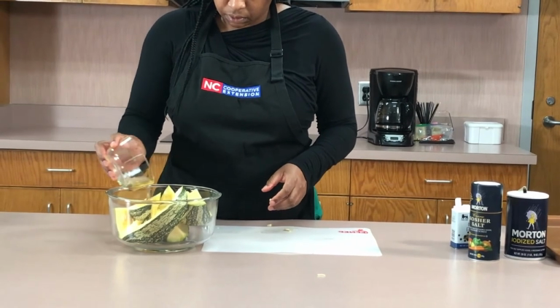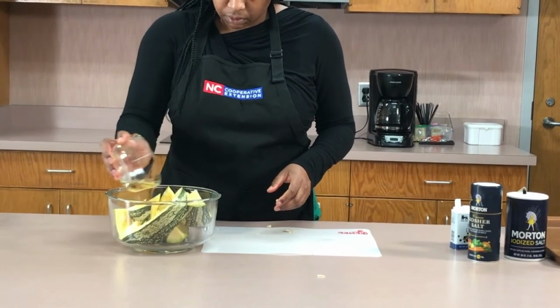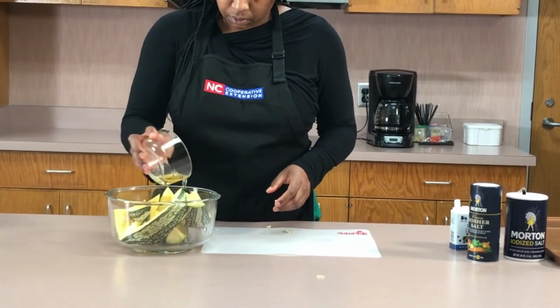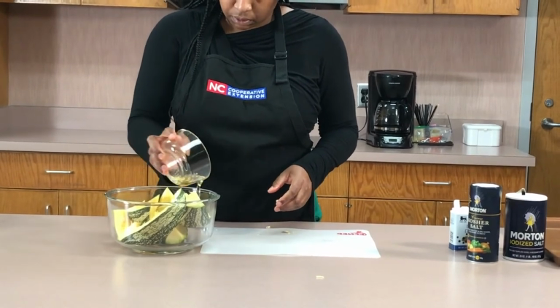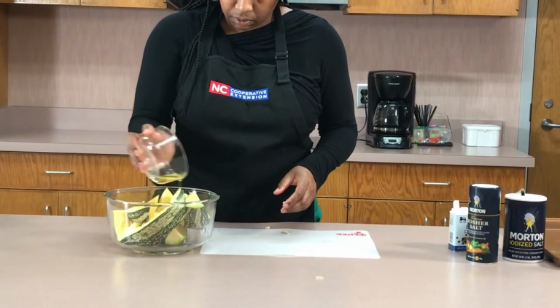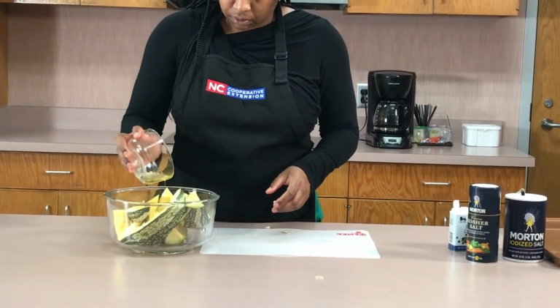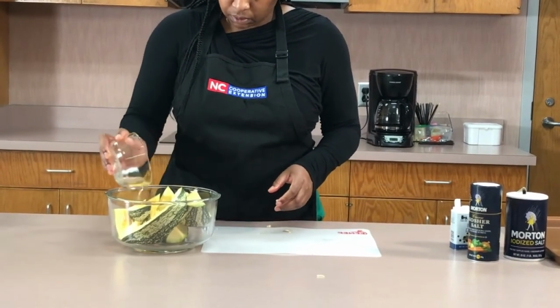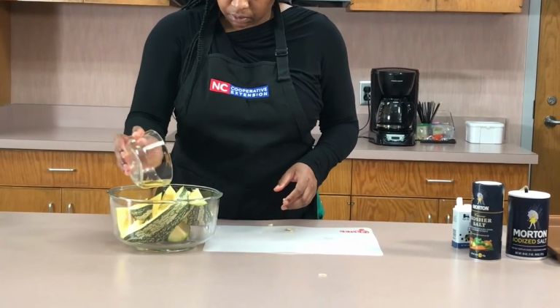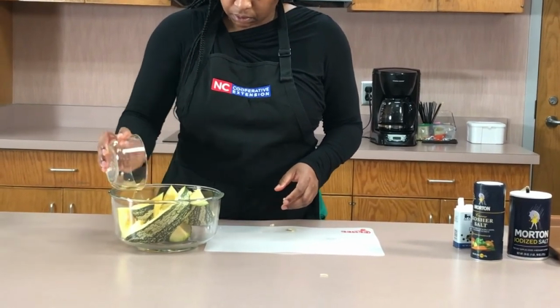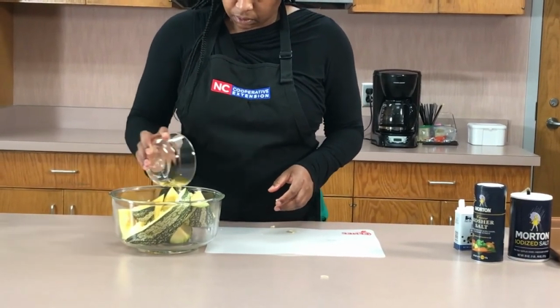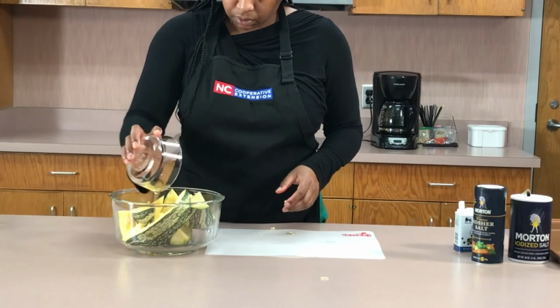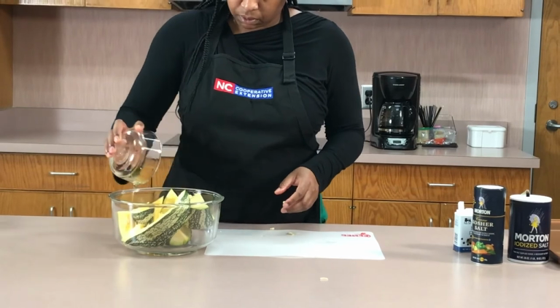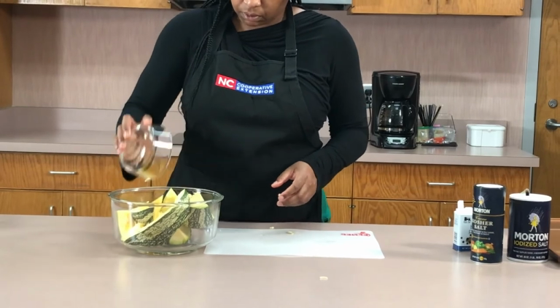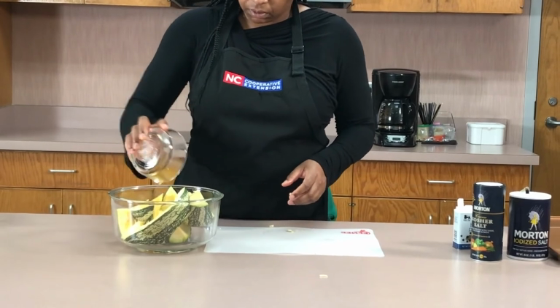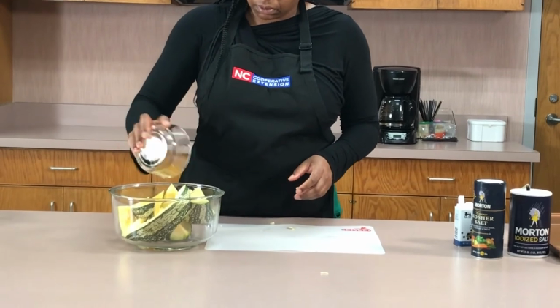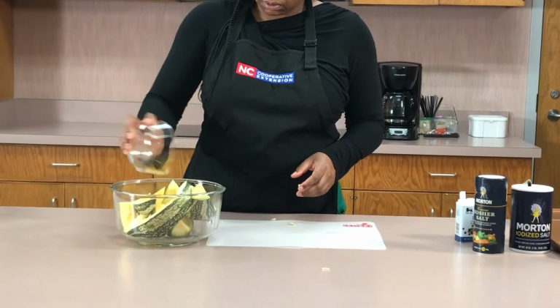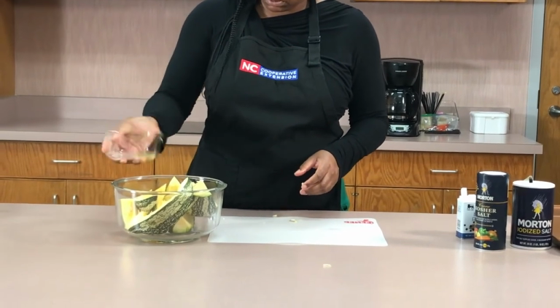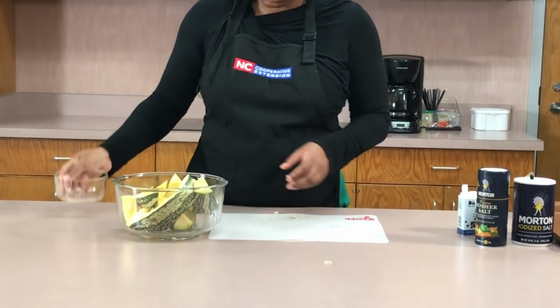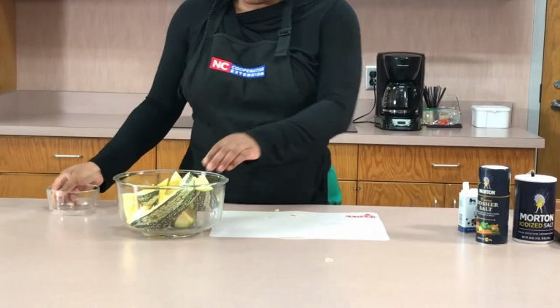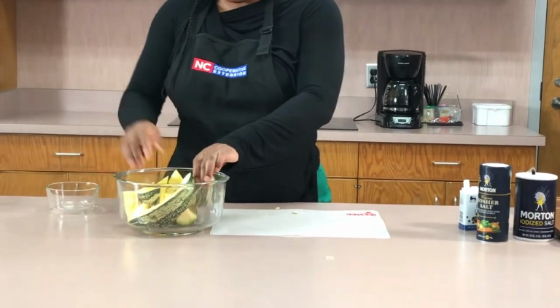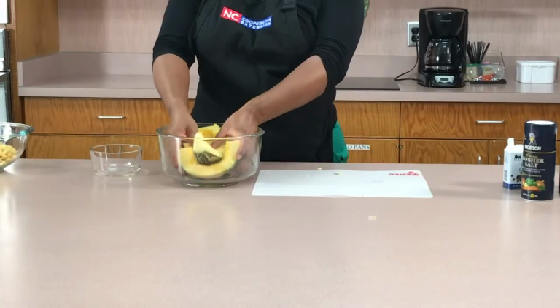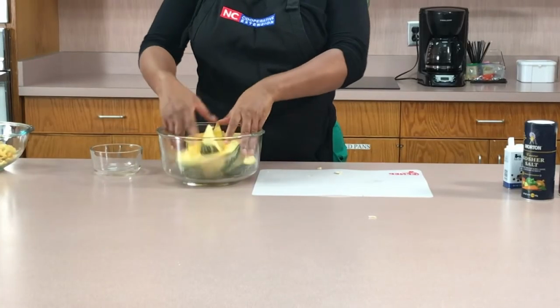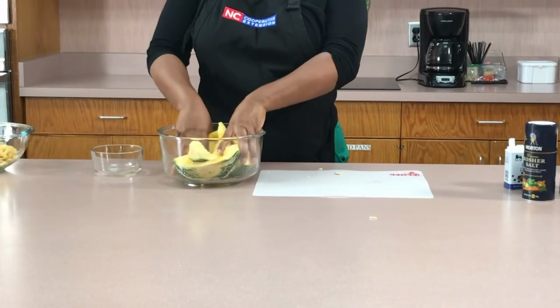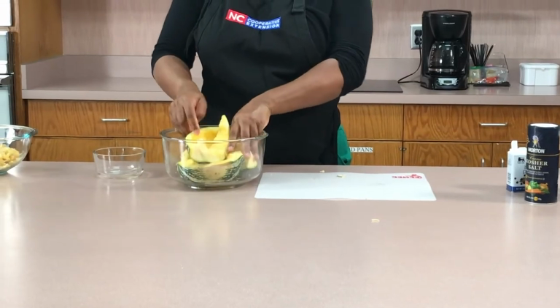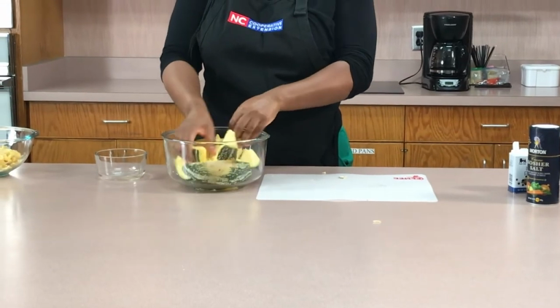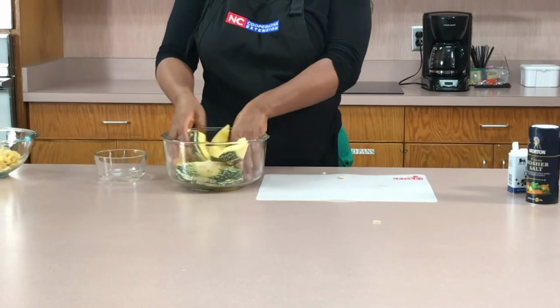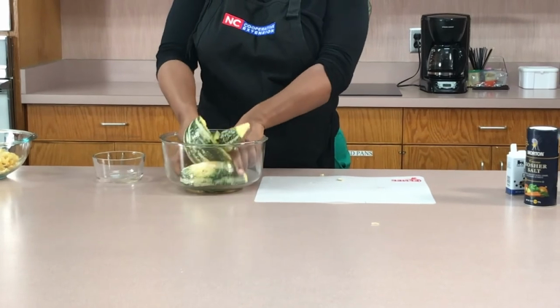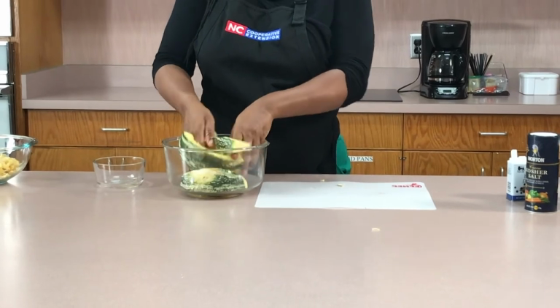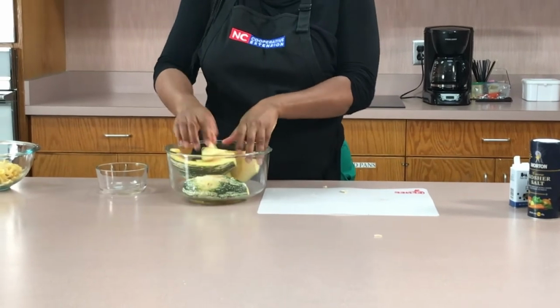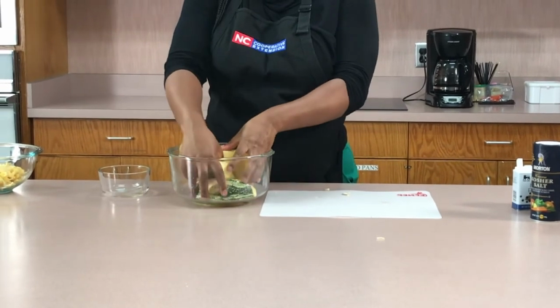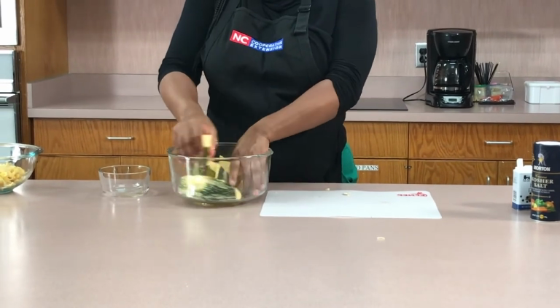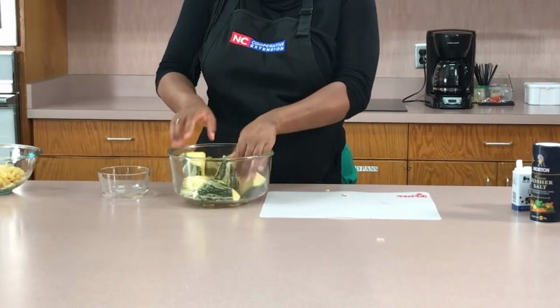You don't have to use as much as I did — I think I overdid it here. But you can drizzle with olive oil and toss that around to make sure each piece is coated.